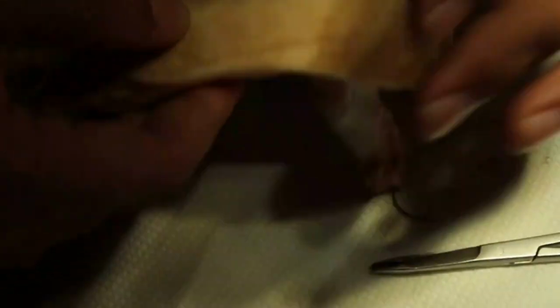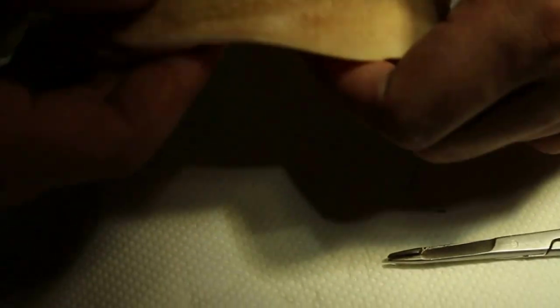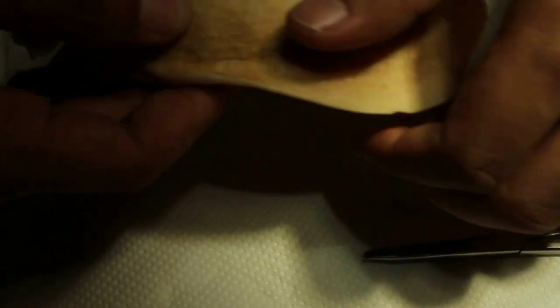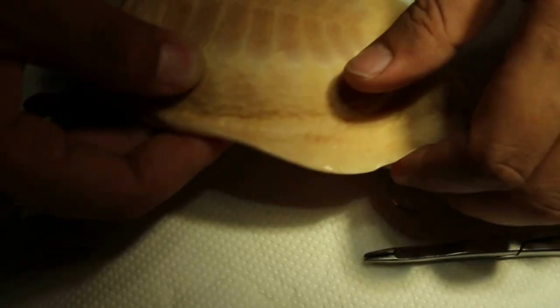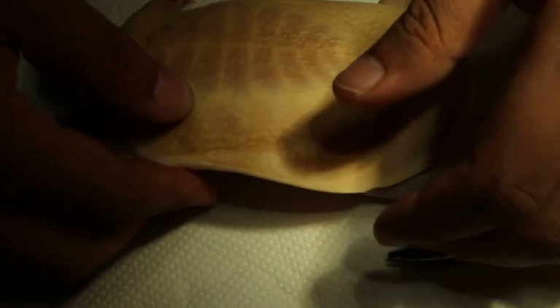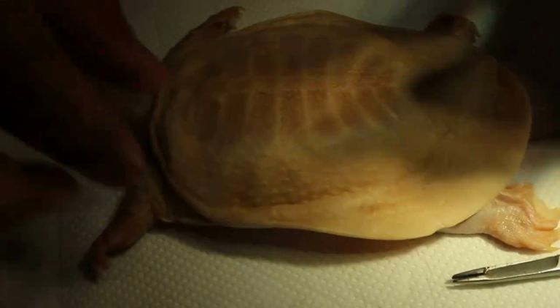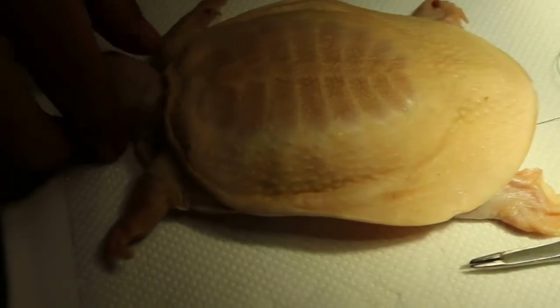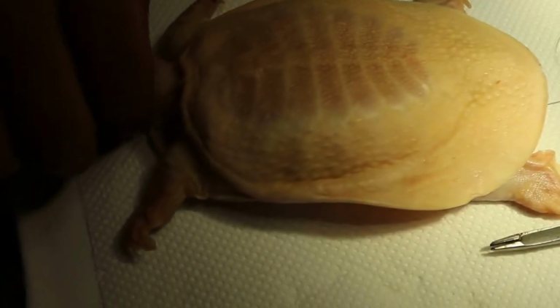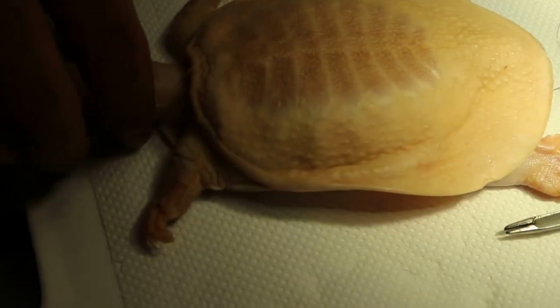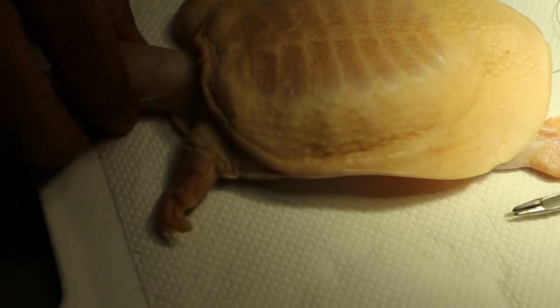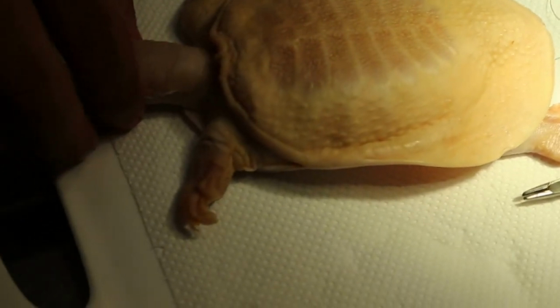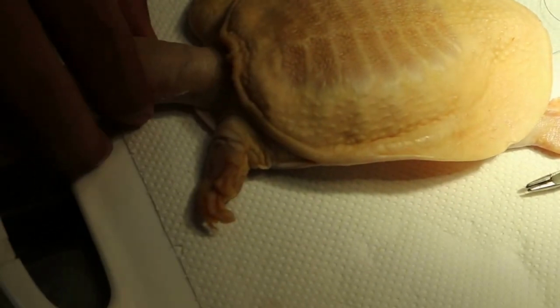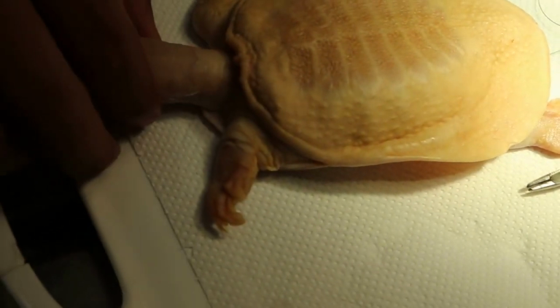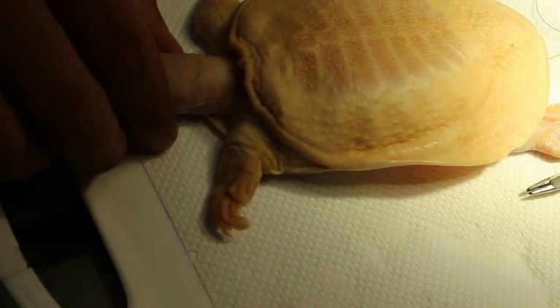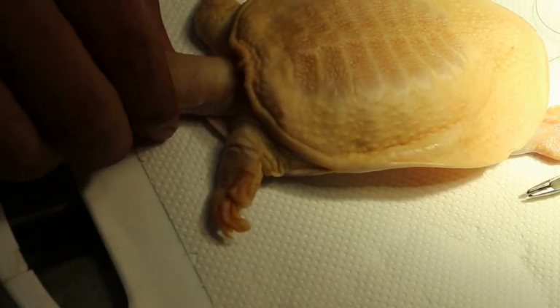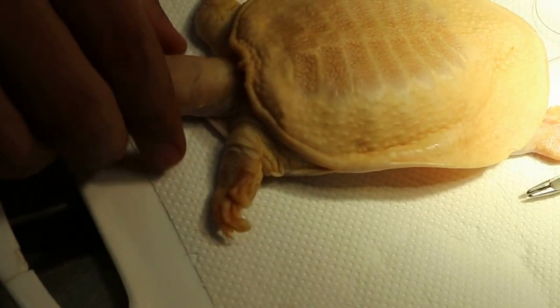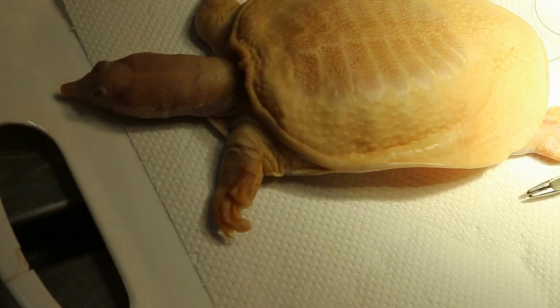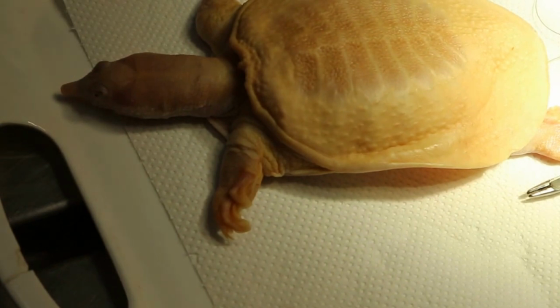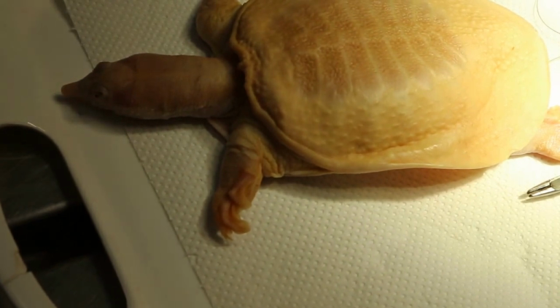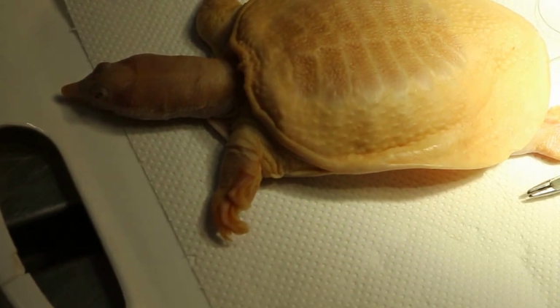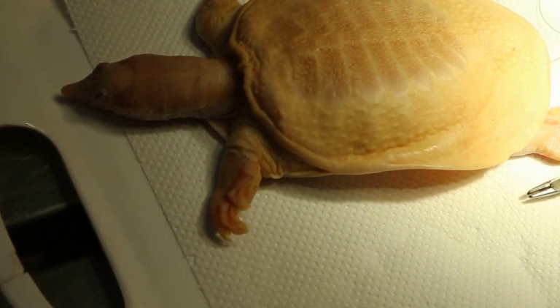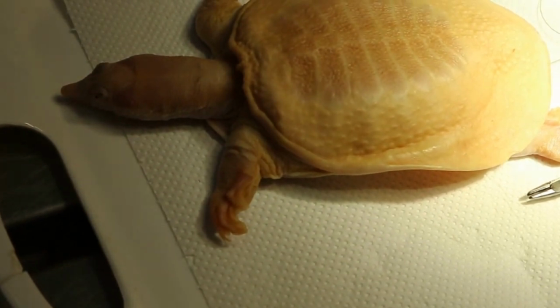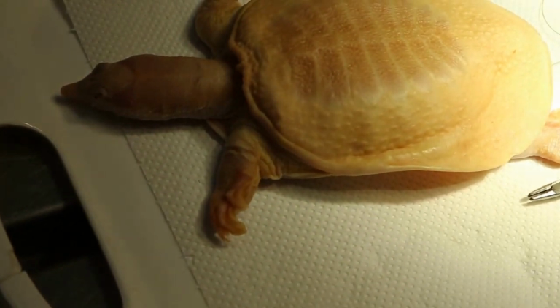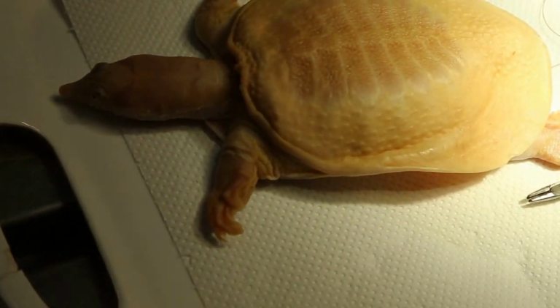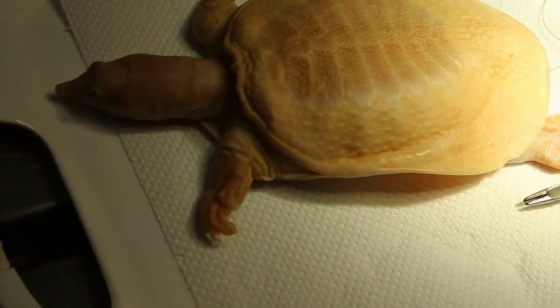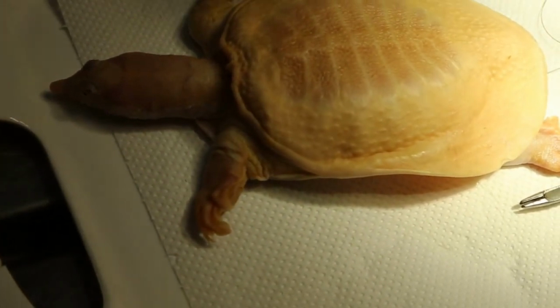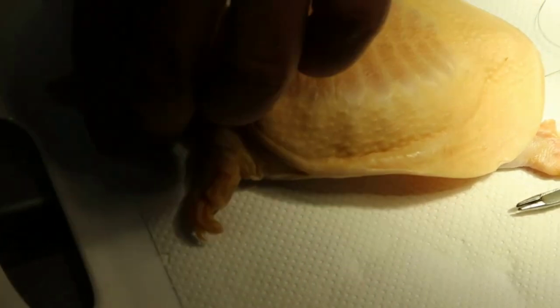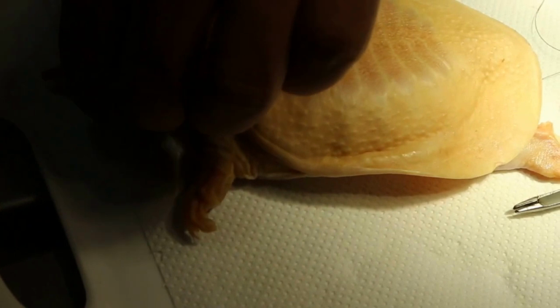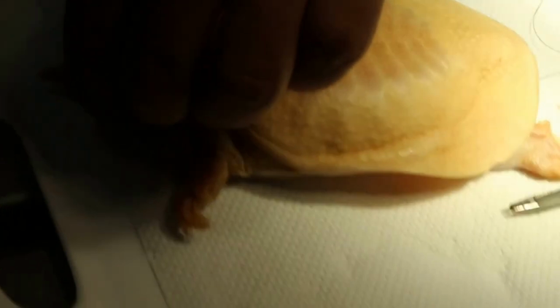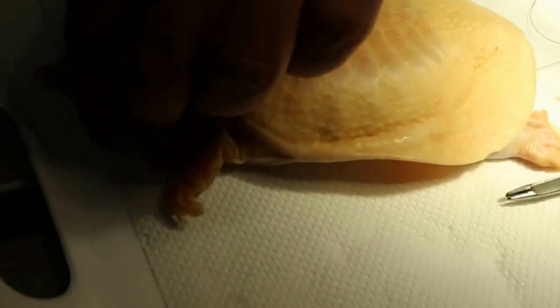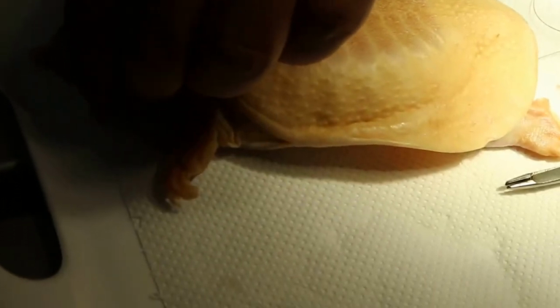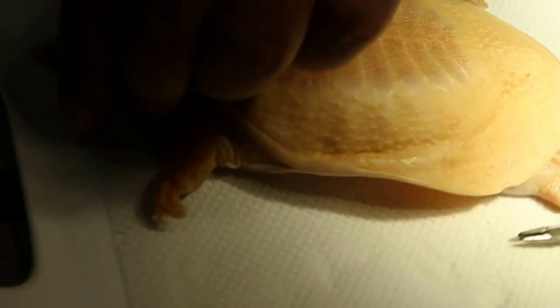Now this Chinese soft shell turtle is very weak — you can see it's weak. Use some oxygen, it will be changed. No, let's get a mask, keep oxygen.